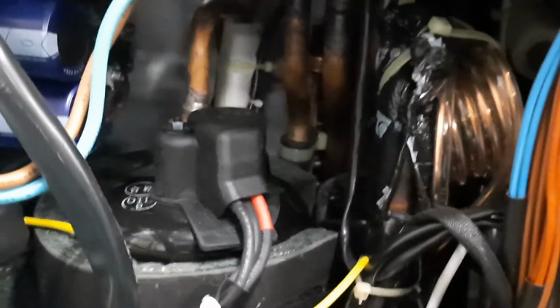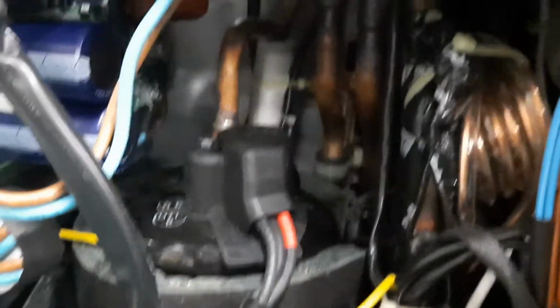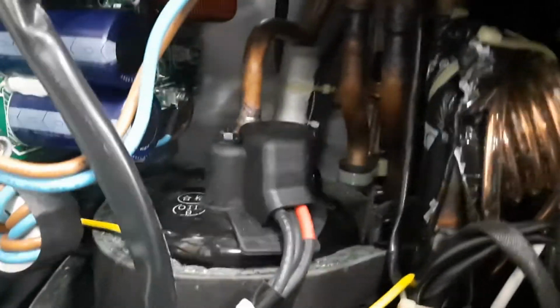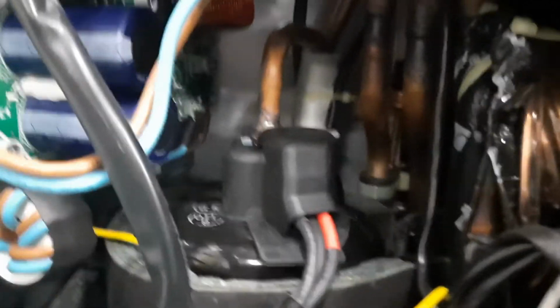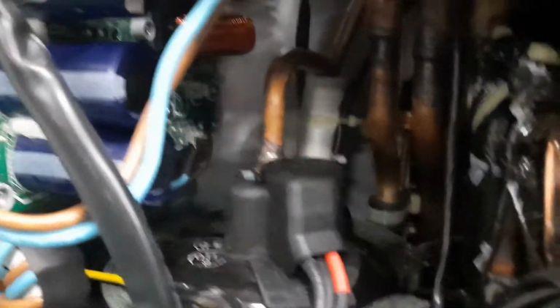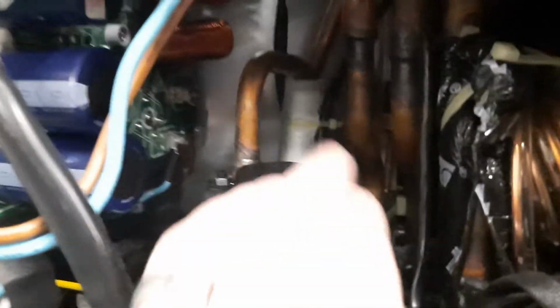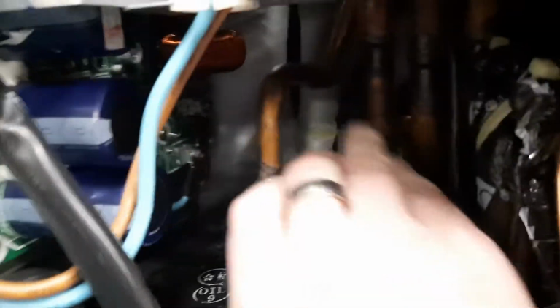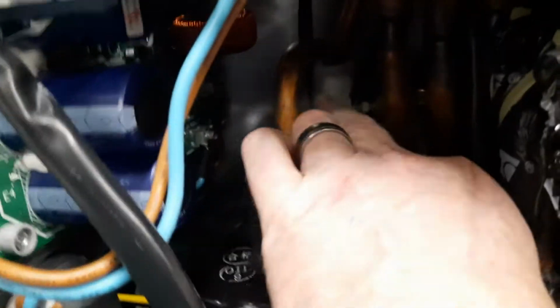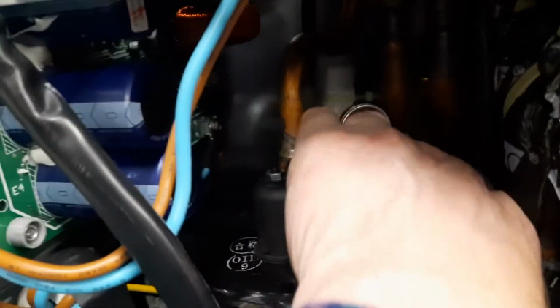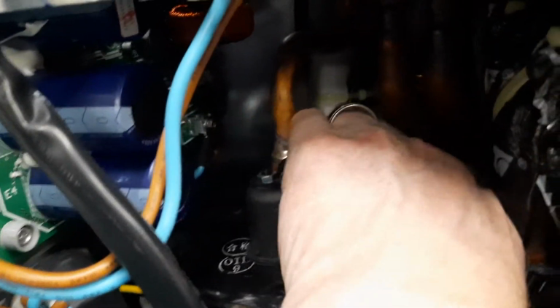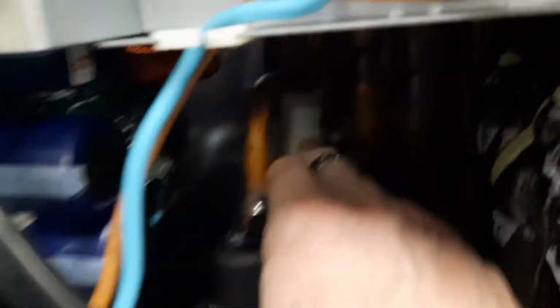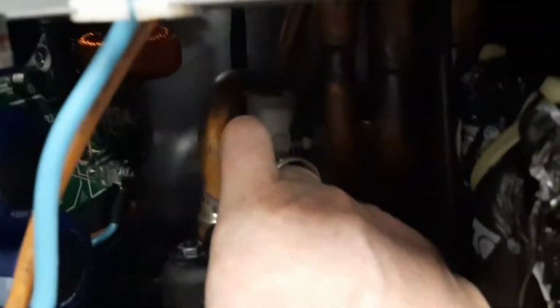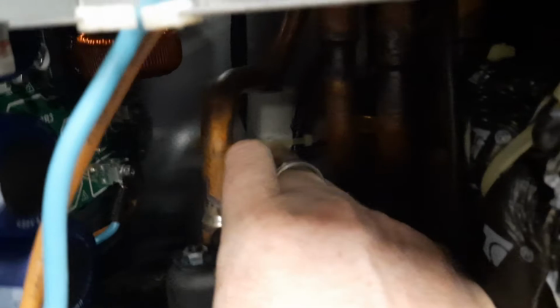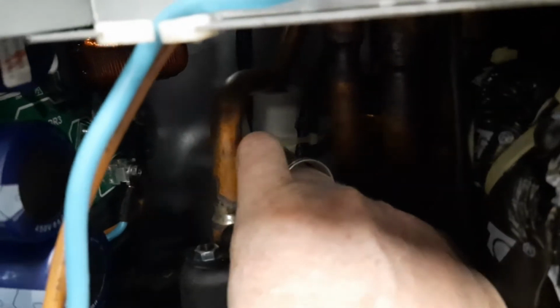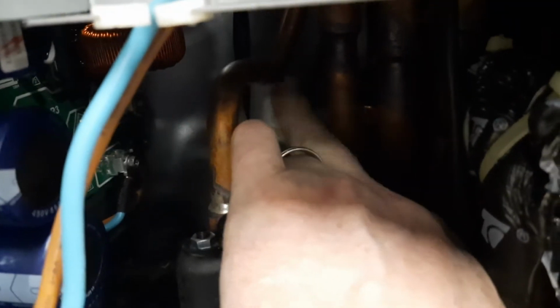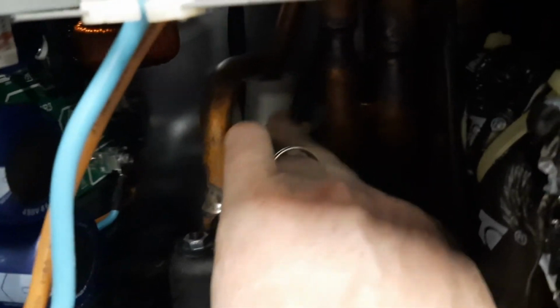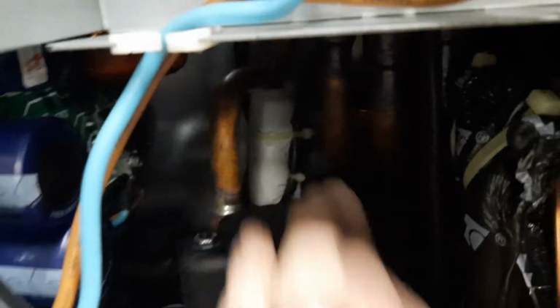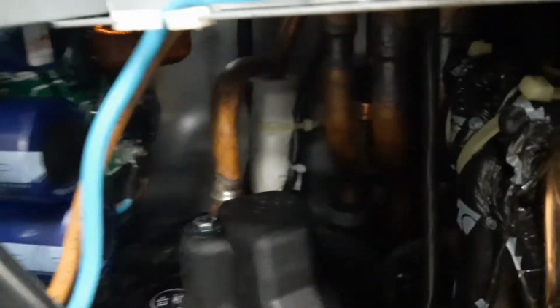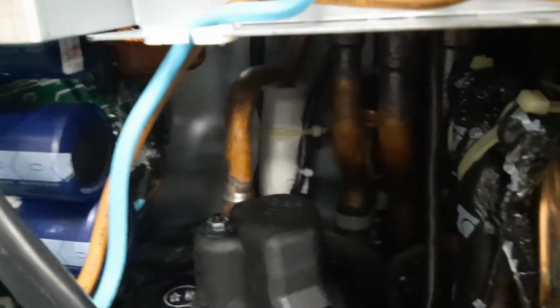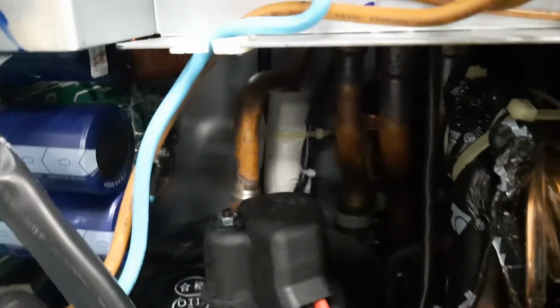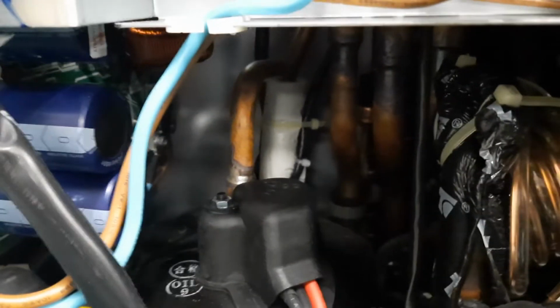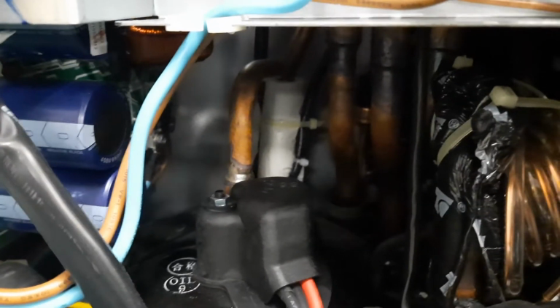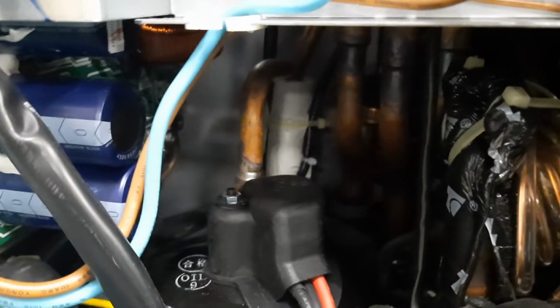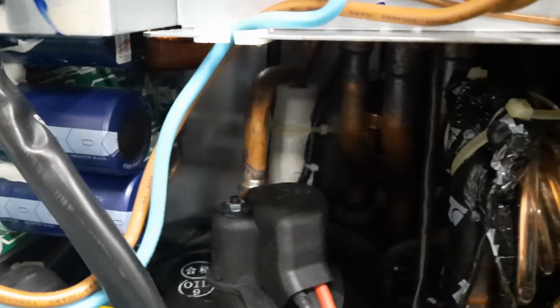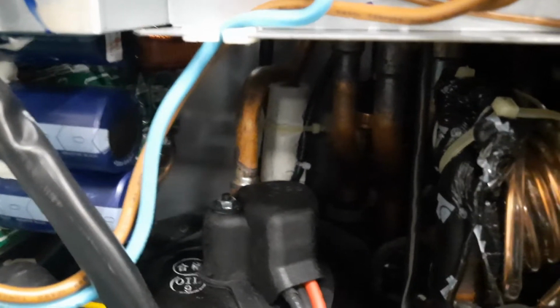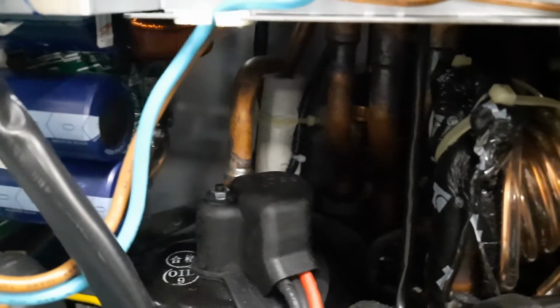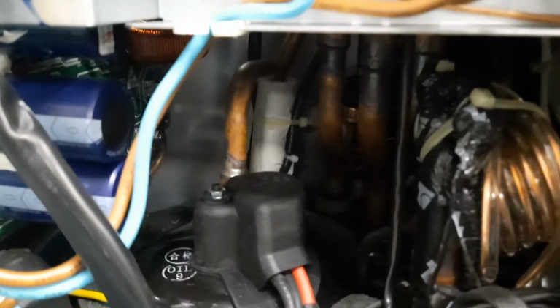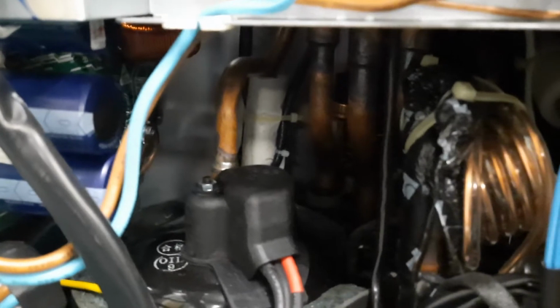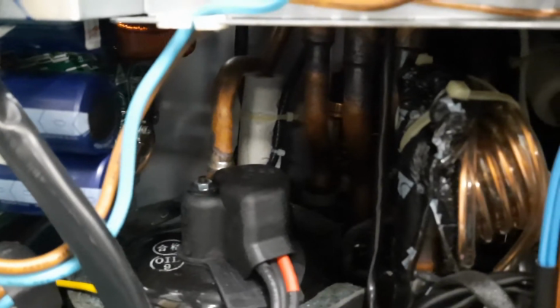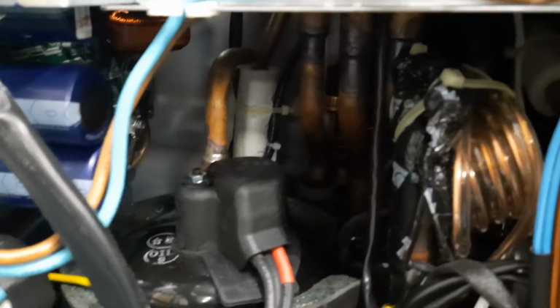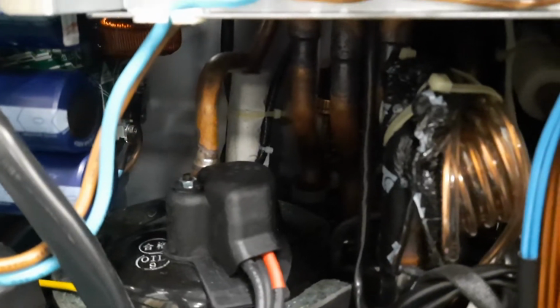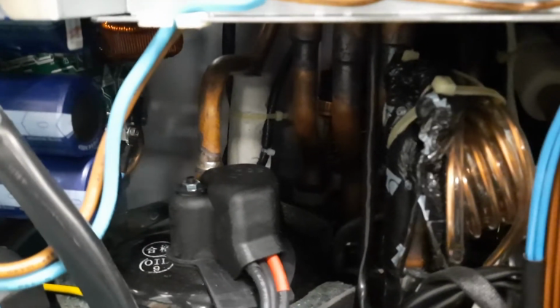What this fault code means is: if you follow the pipework carefully, you can see there's a sensor here under the foam — in the white foam — and it's saying that that sensor is reading more than 115 degrees centigrade.